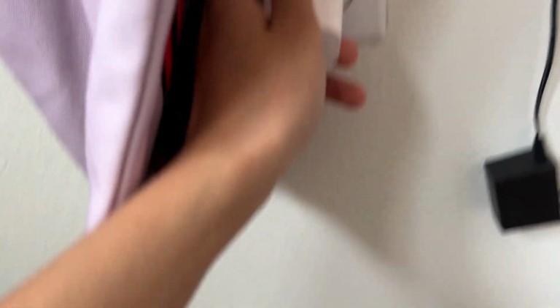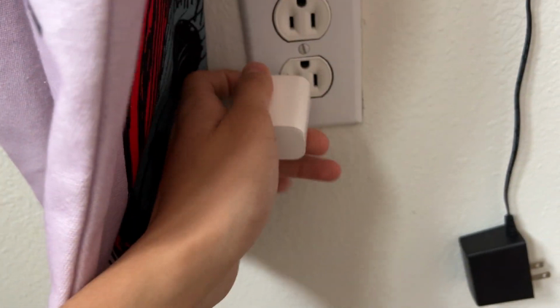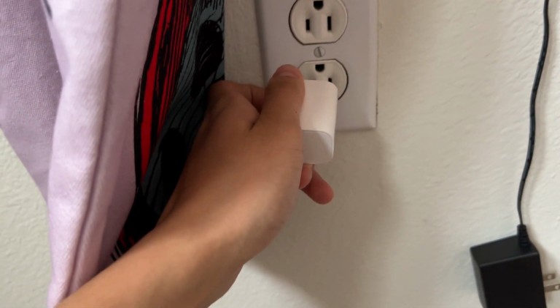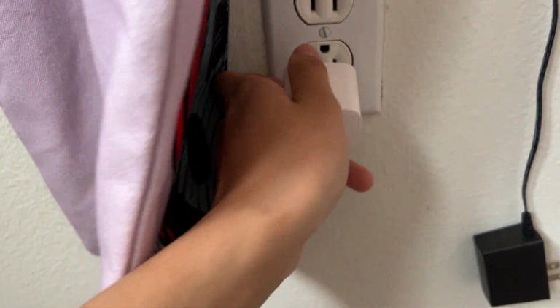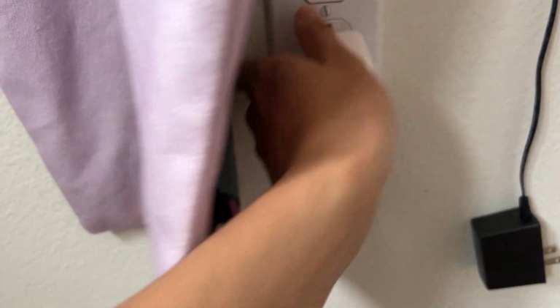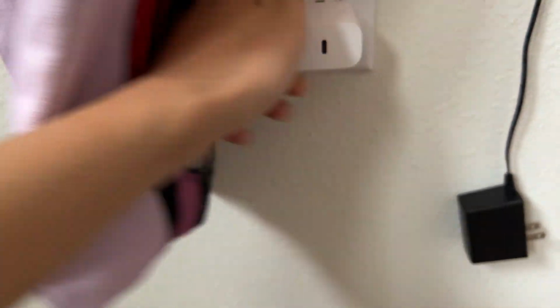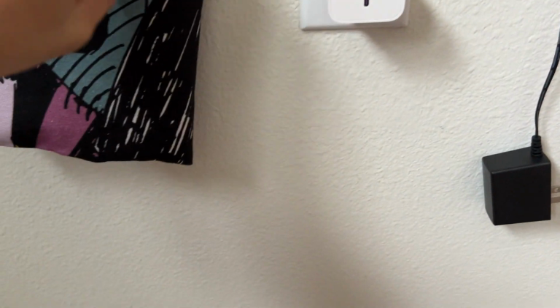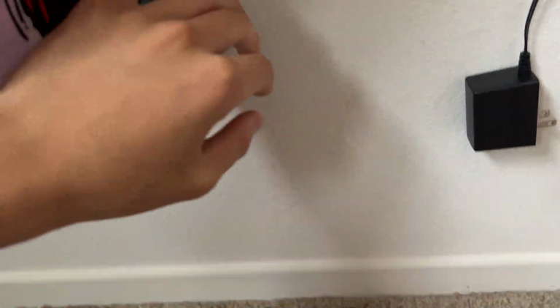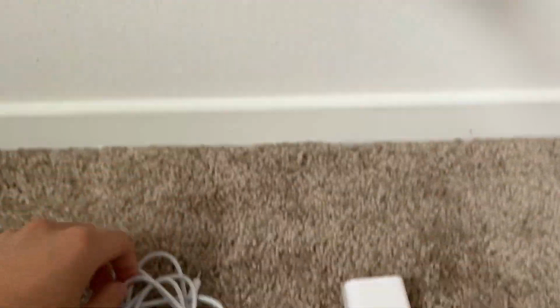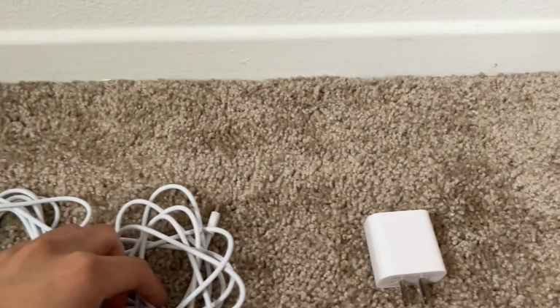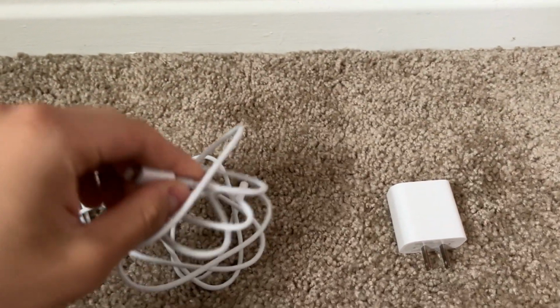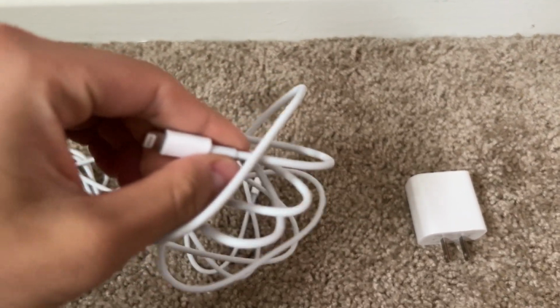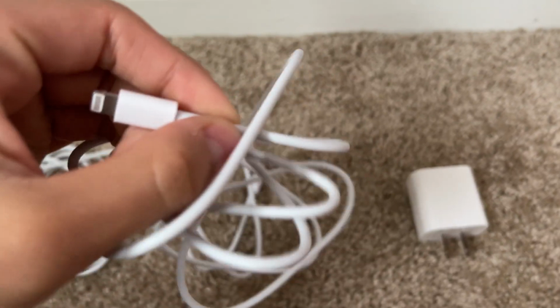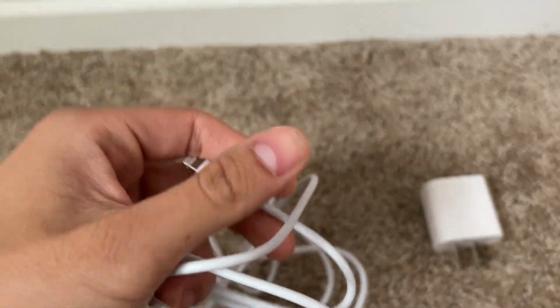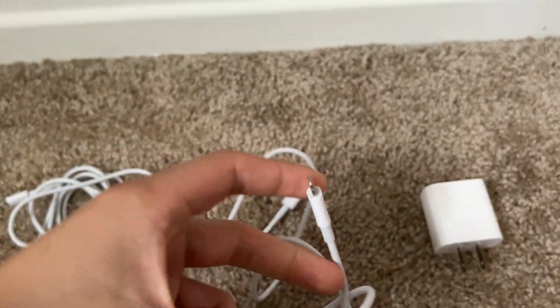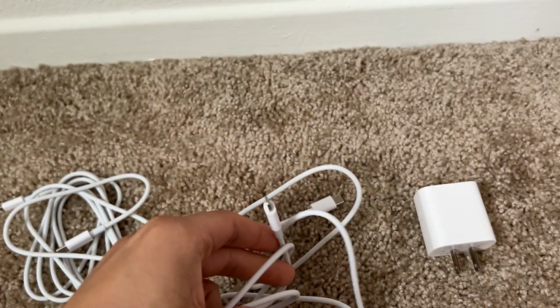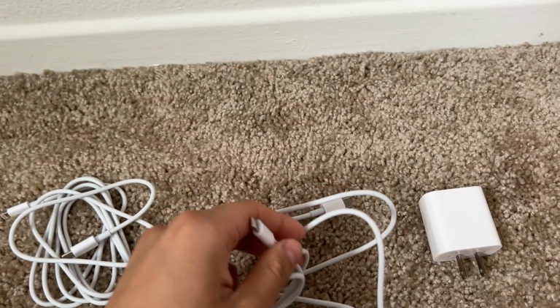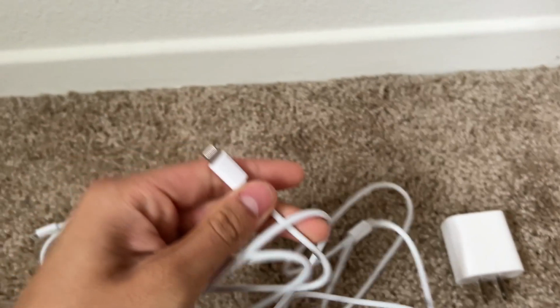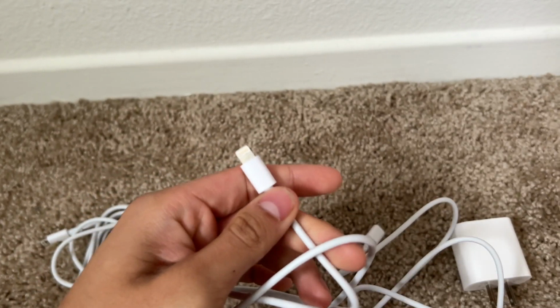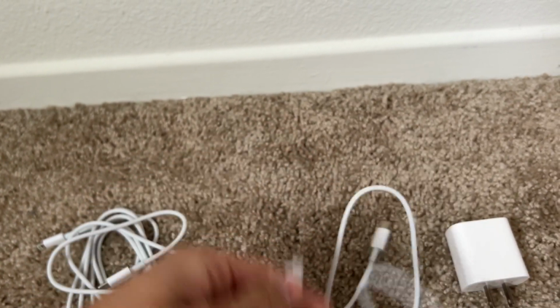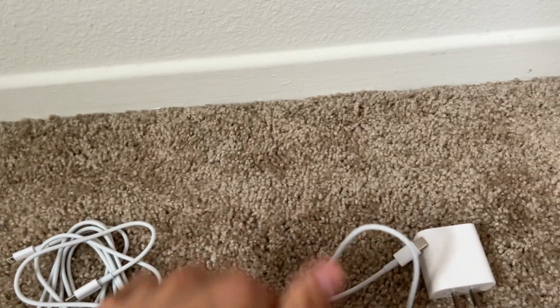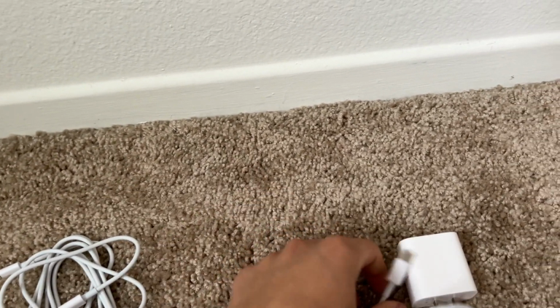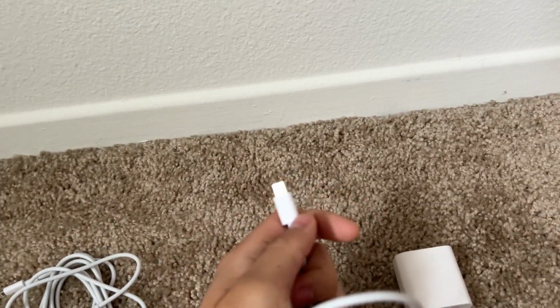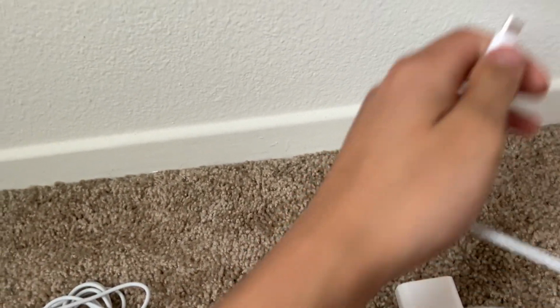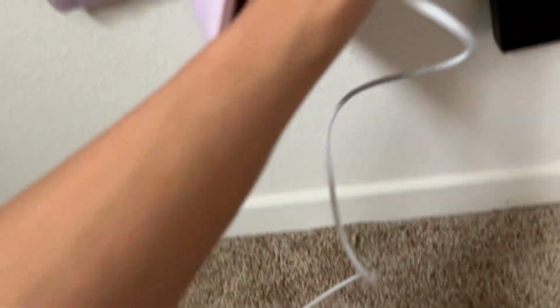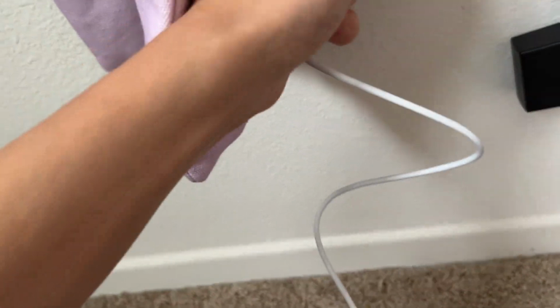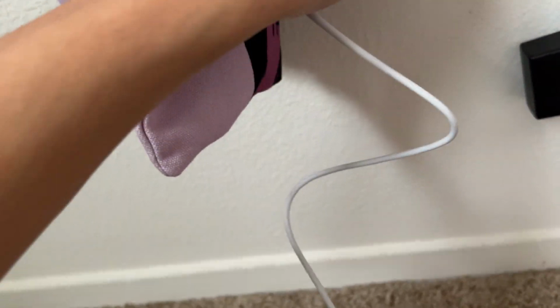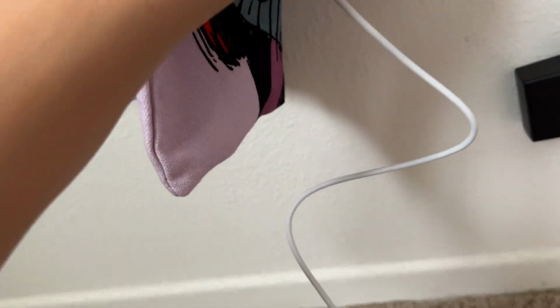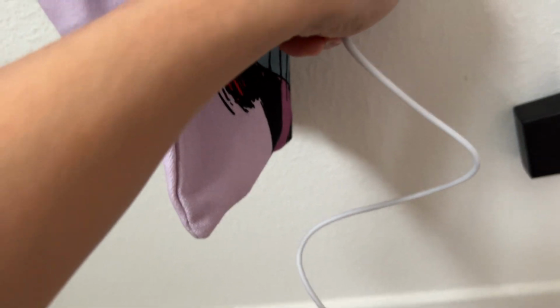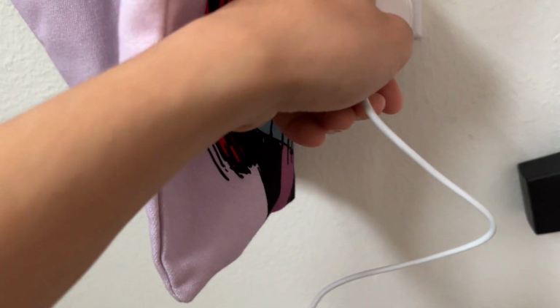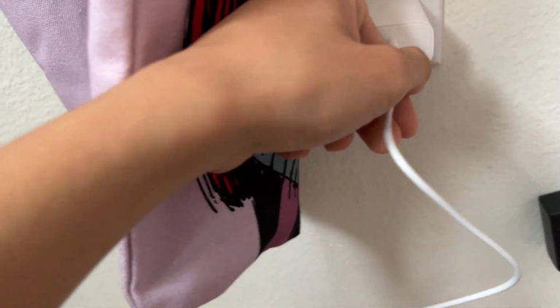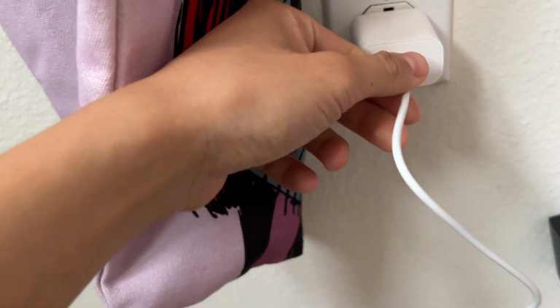When plugging it in, just move that to the side — it looks like that. As for the cords, these are iPhone chargers, and the other side is a USB-C, so we're going to plug it in there like so.